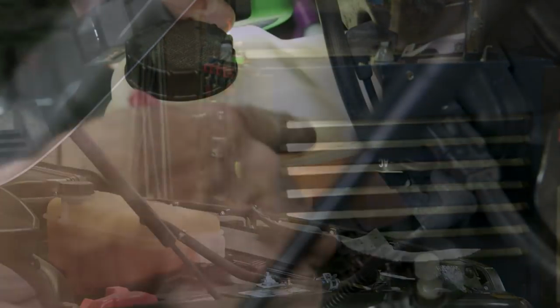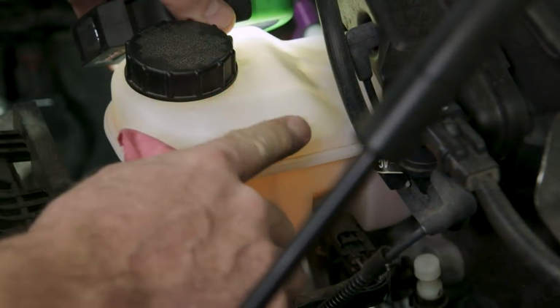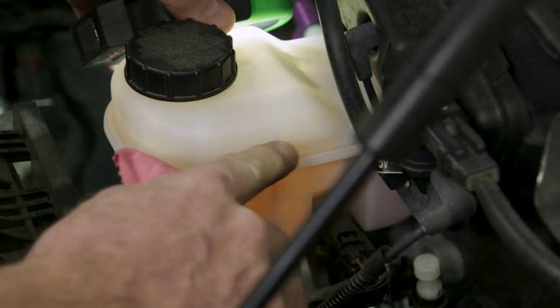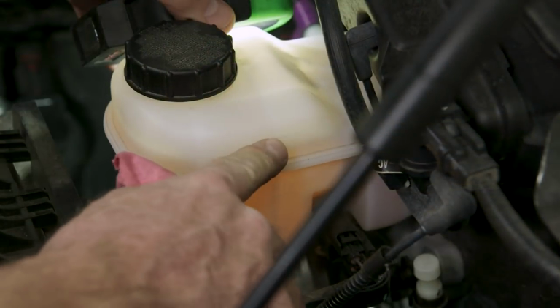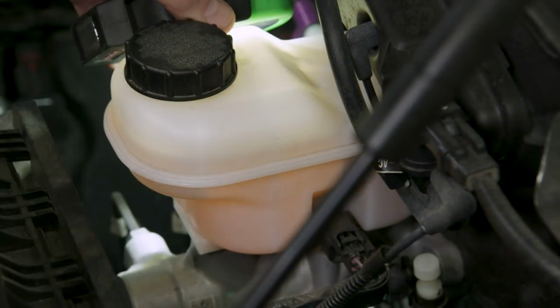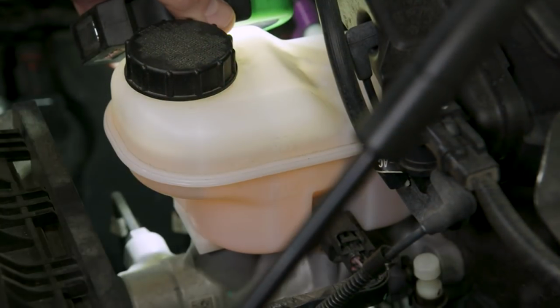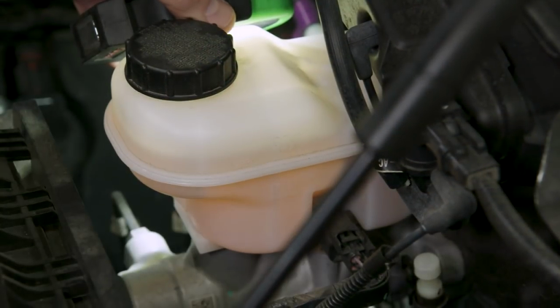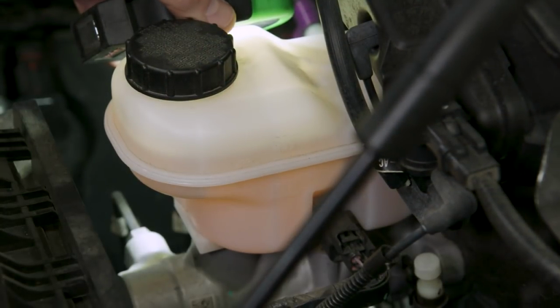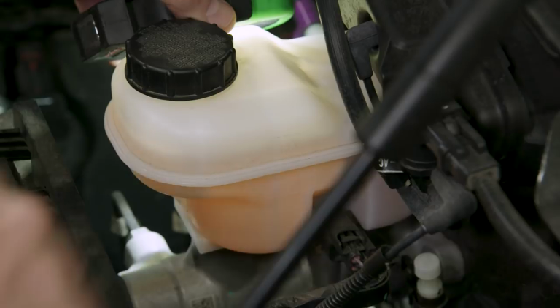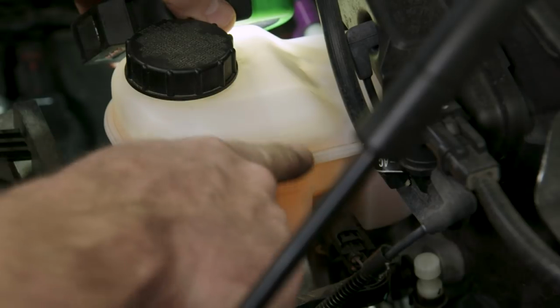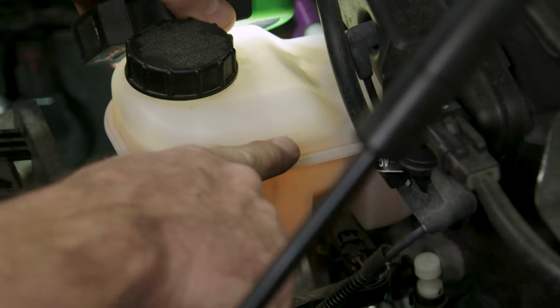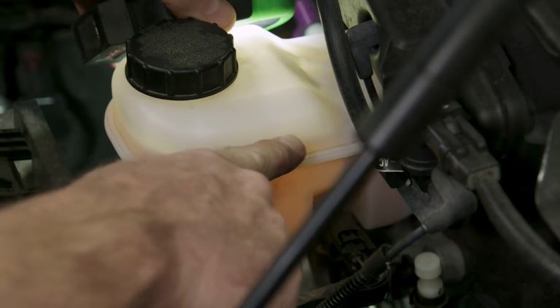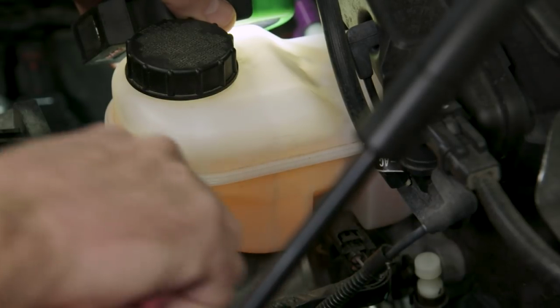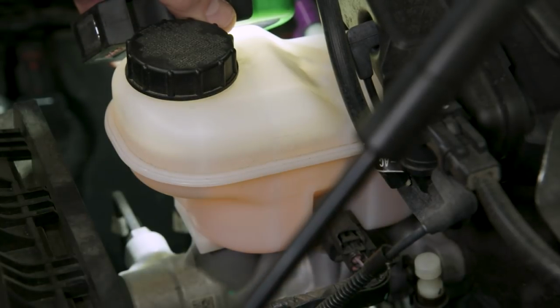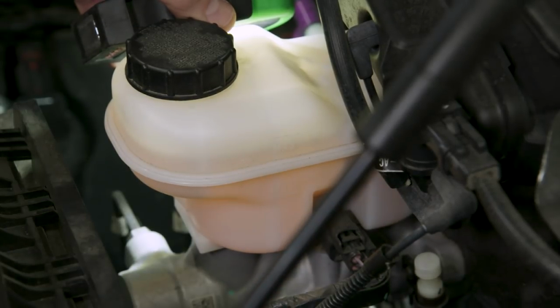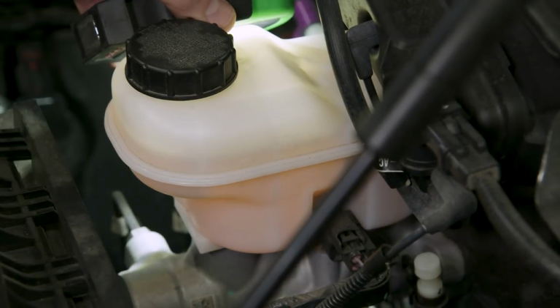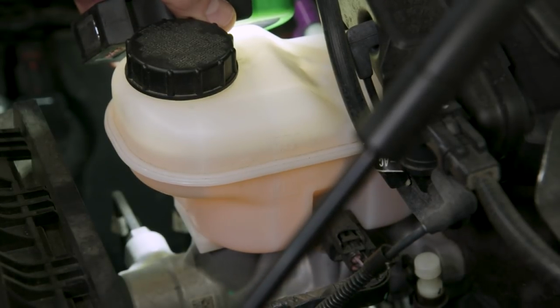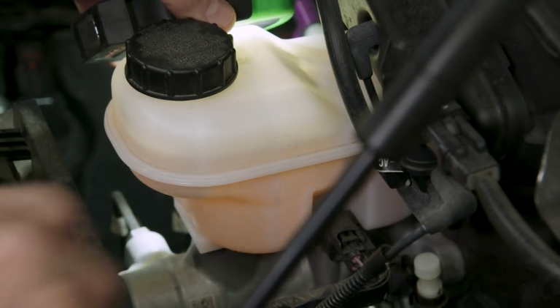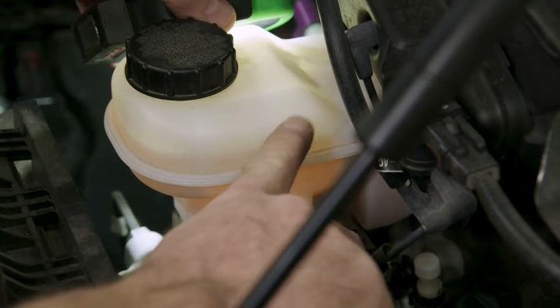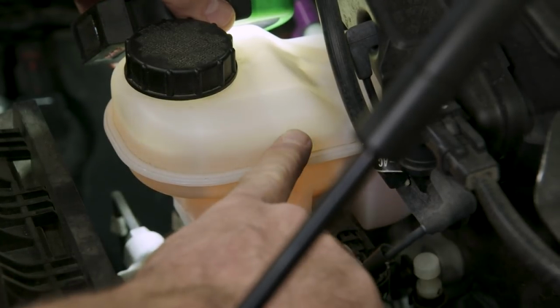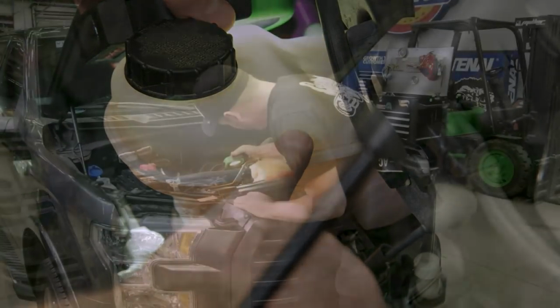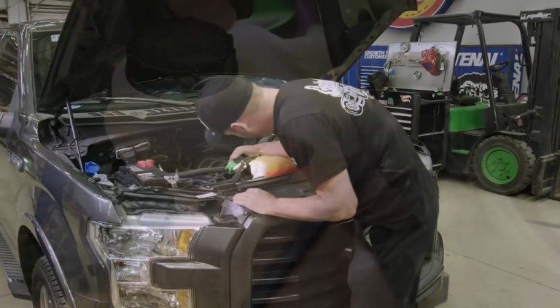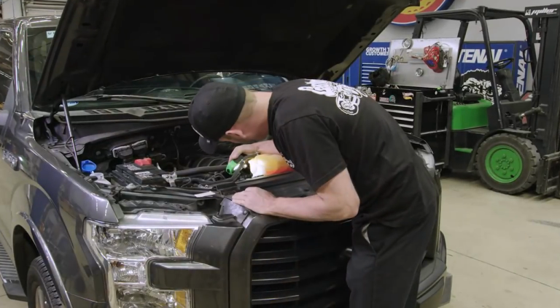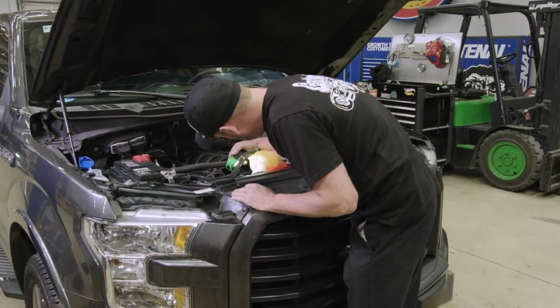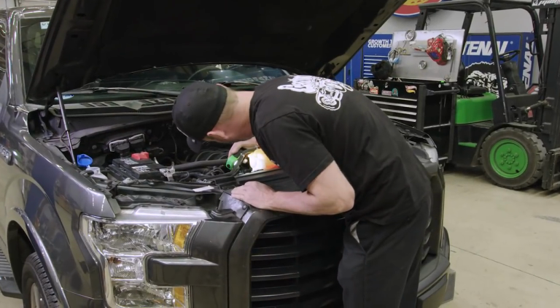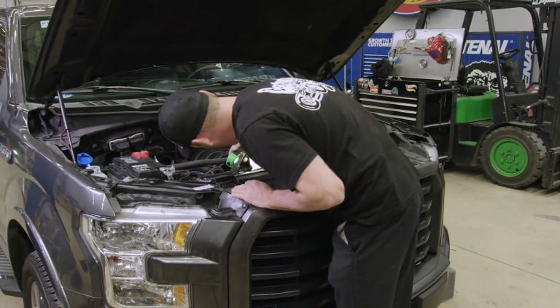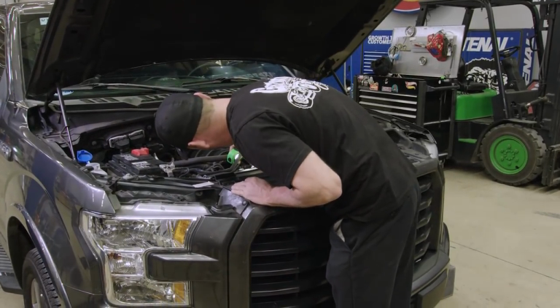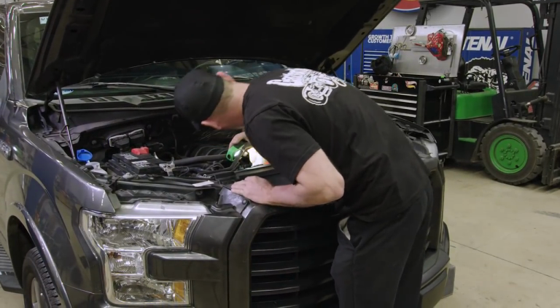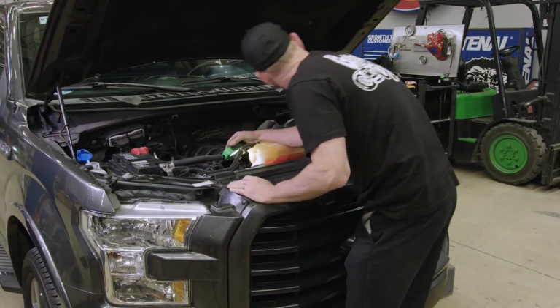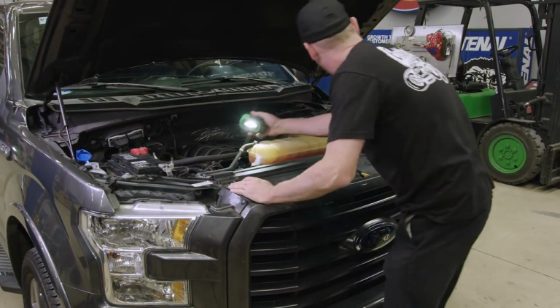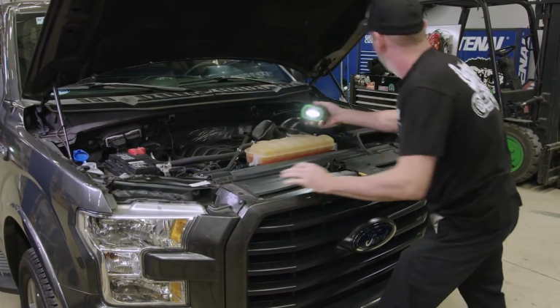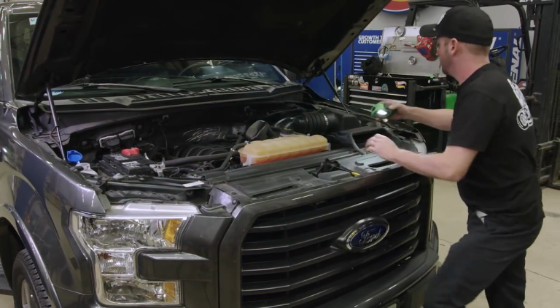Now we will check the levels on the brake fluid. When filling the brake fluid, the level is clearly marked, so make sure your fluid is at its maximum level. If the fluid is low, add accordingly. If either of your fluids appear dirty or darker in color, you may want to have them flushed or changed.